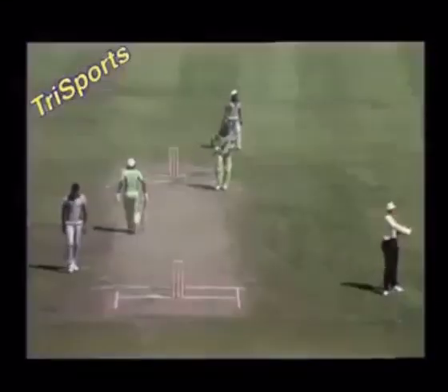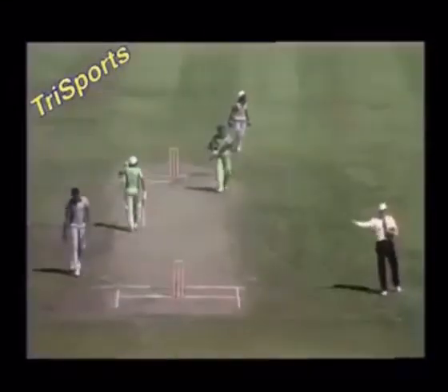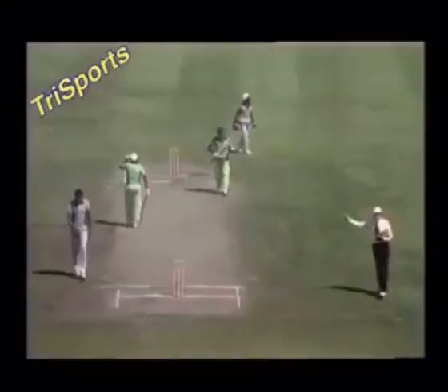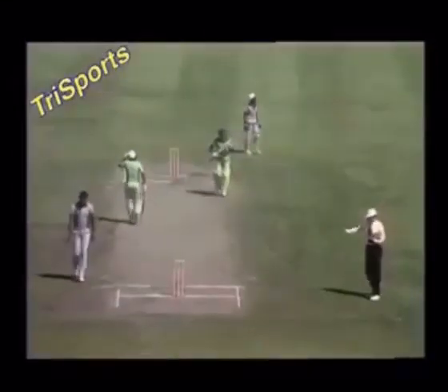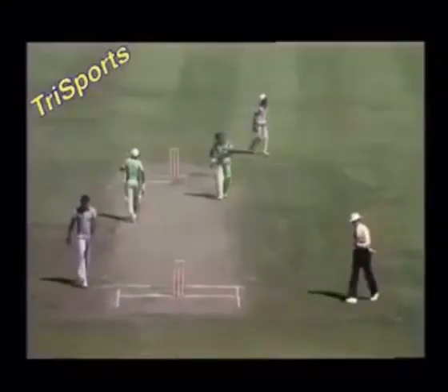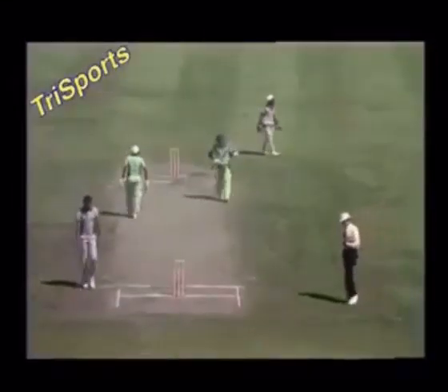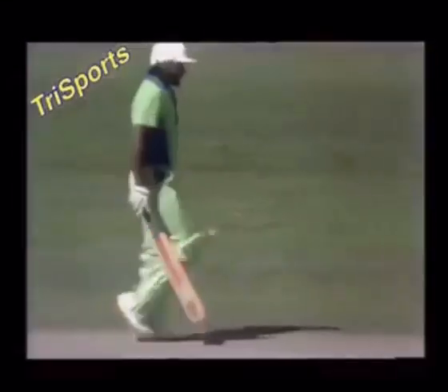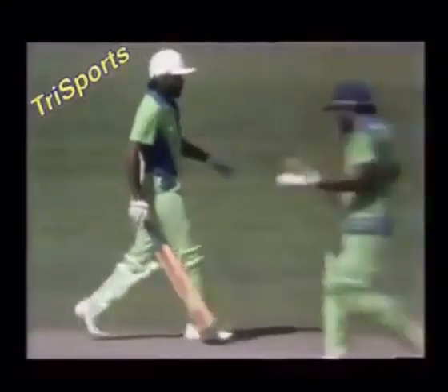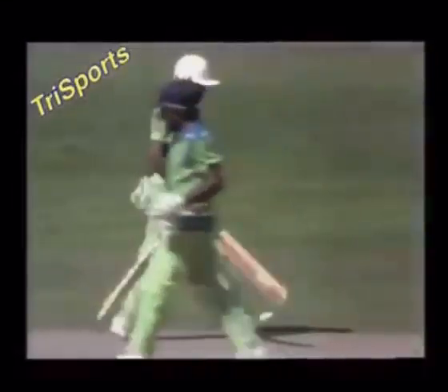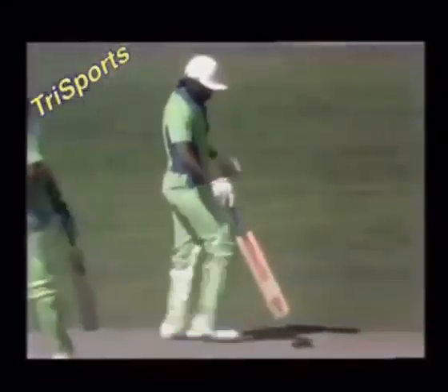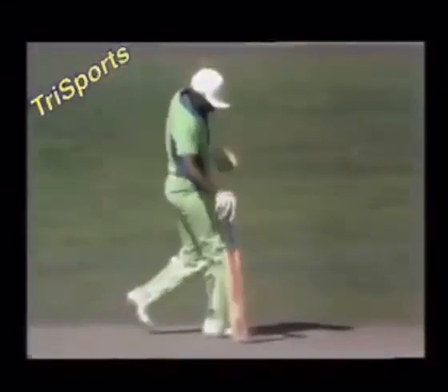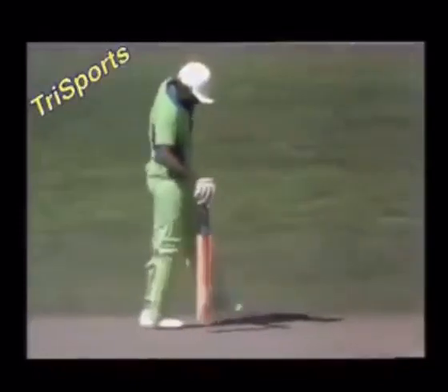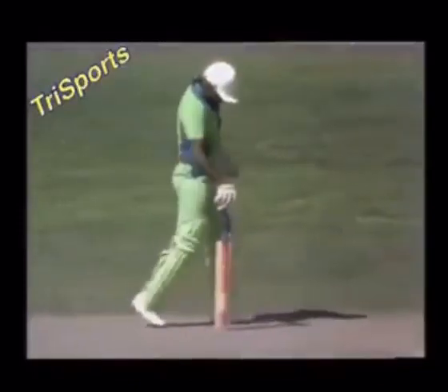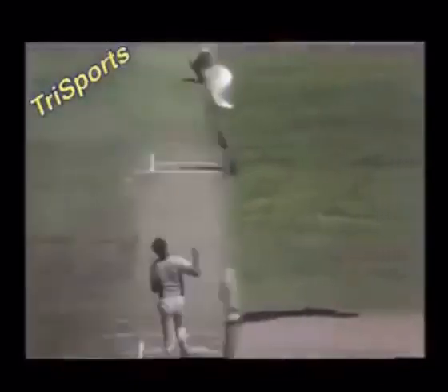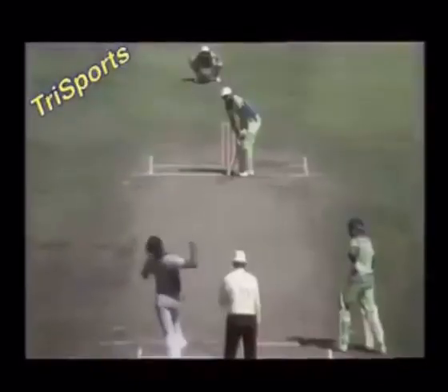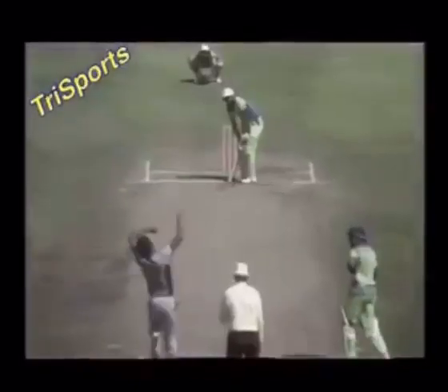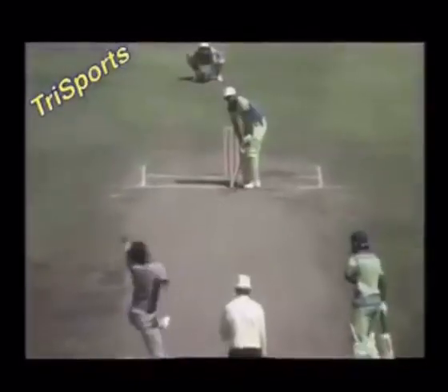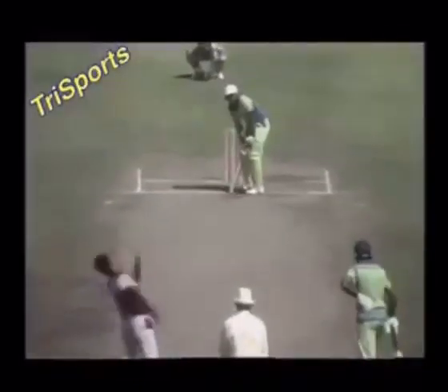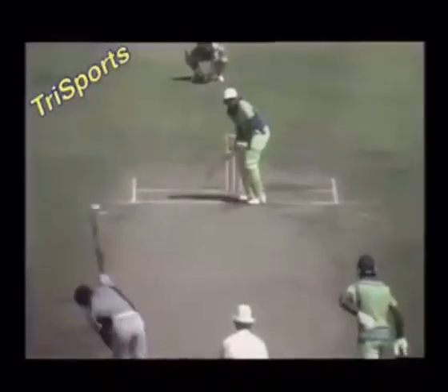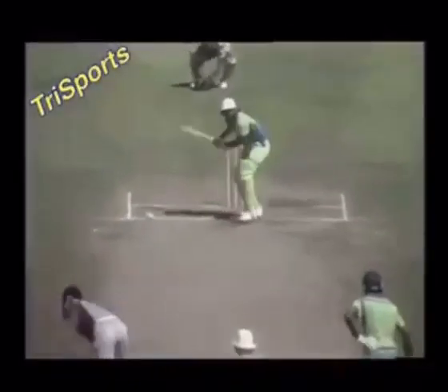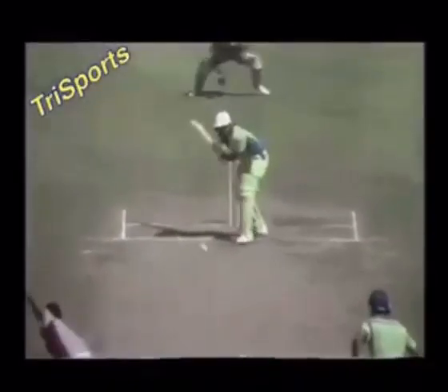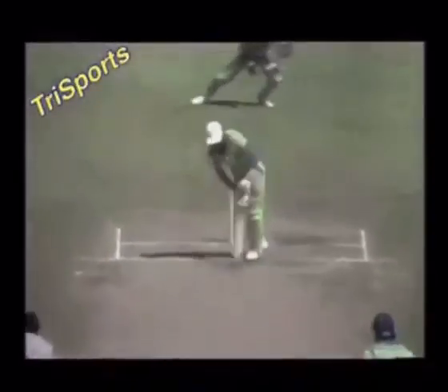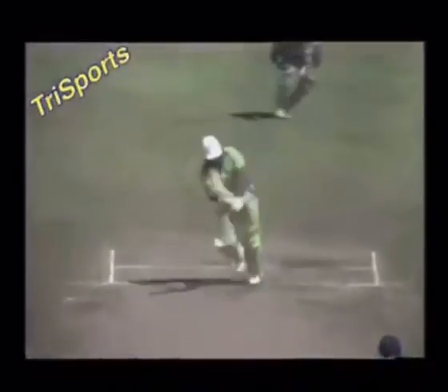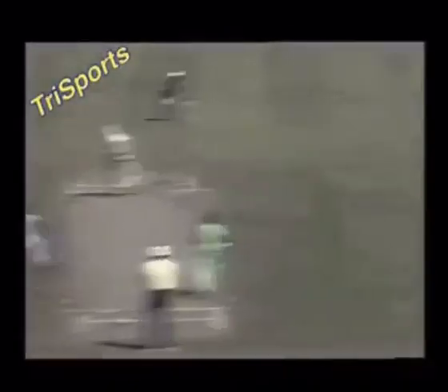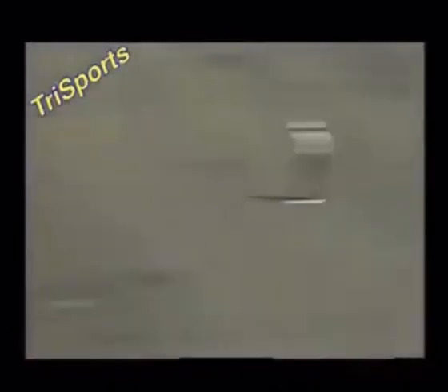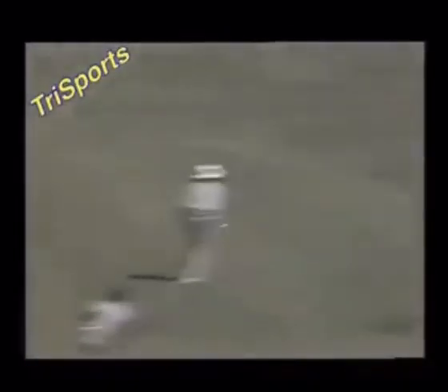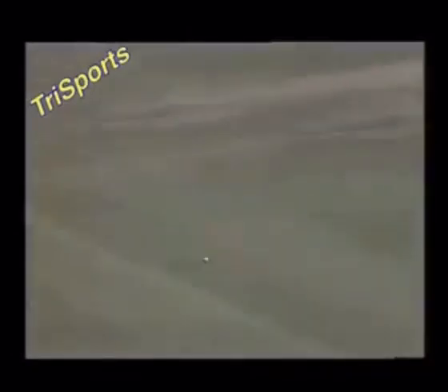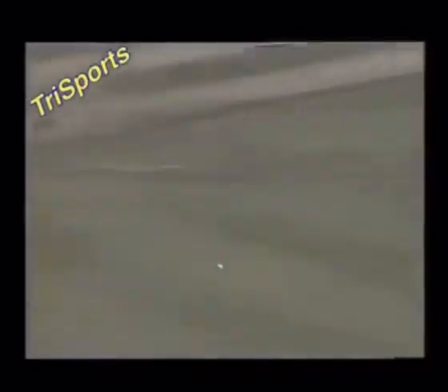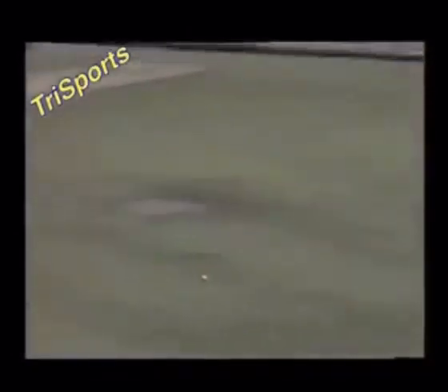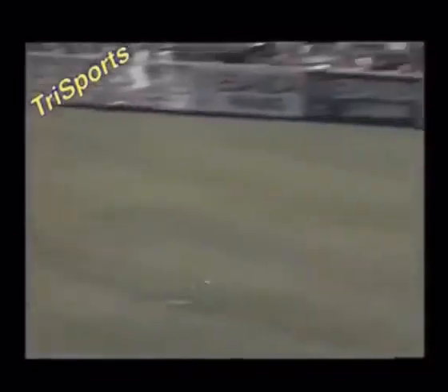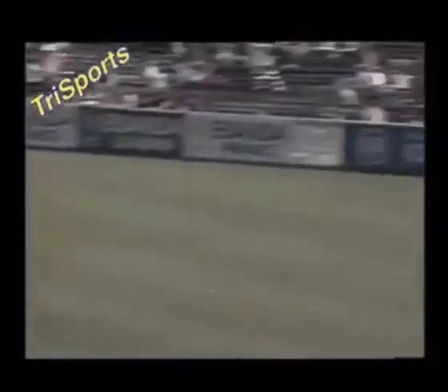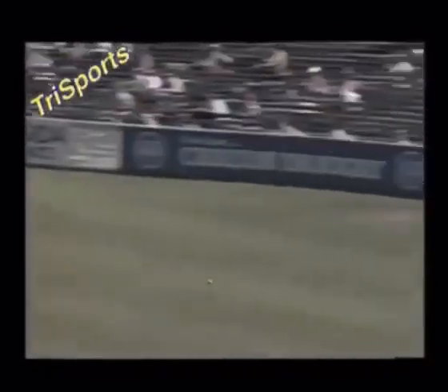I don't think you'd see that anywhere in the world. Colin Croft isn't very pleased with himself for bowling this ball wide of the leg stump. A lot of bottom hand in that stroke and a lot of power.